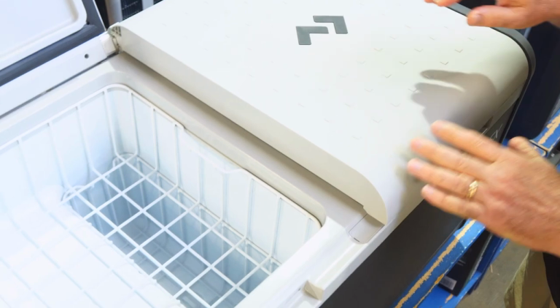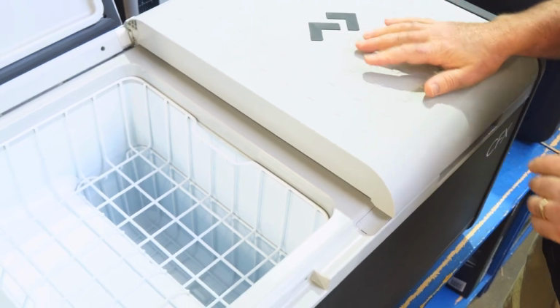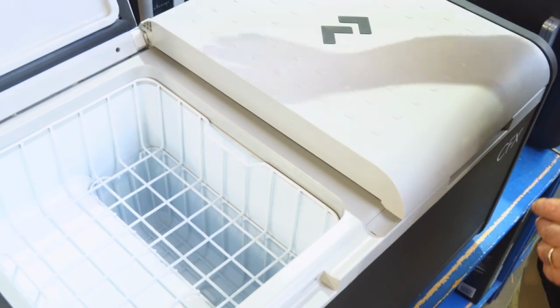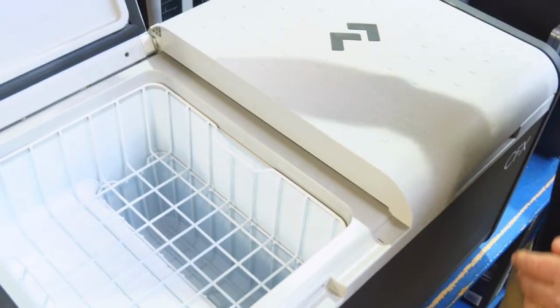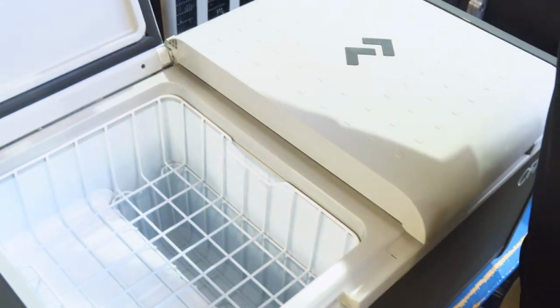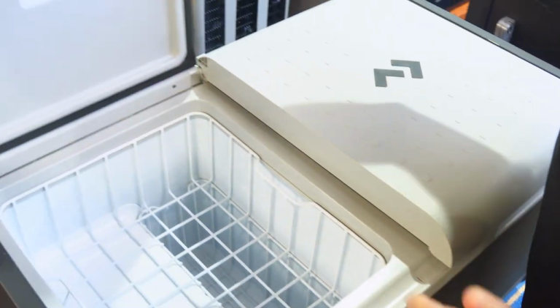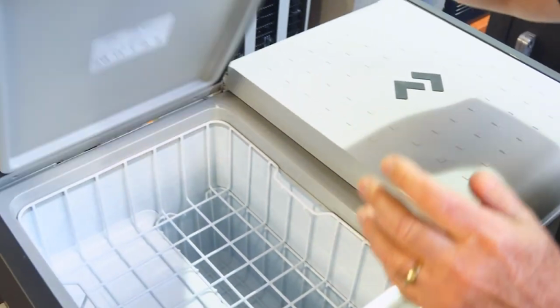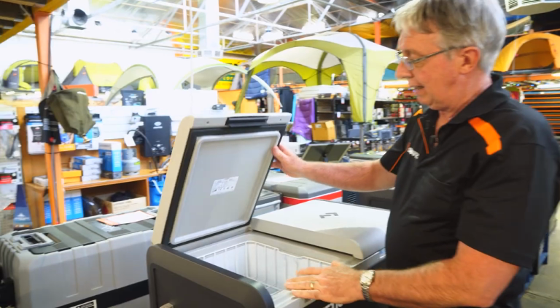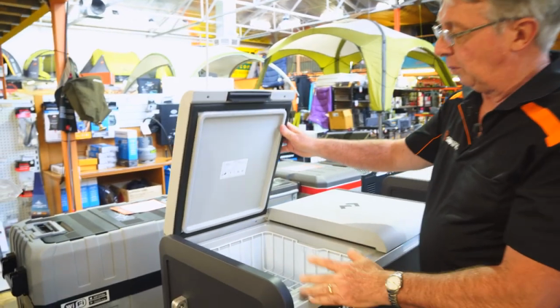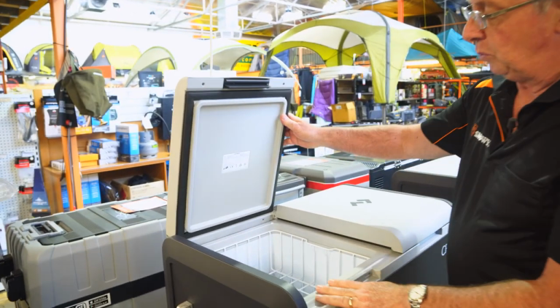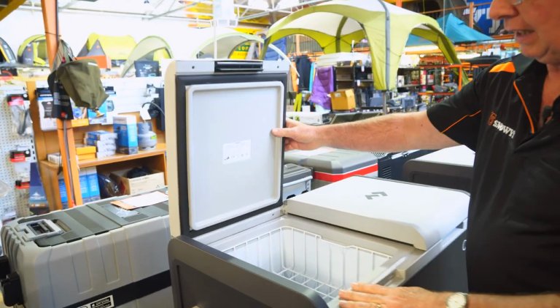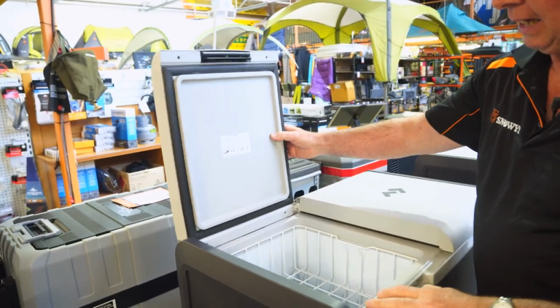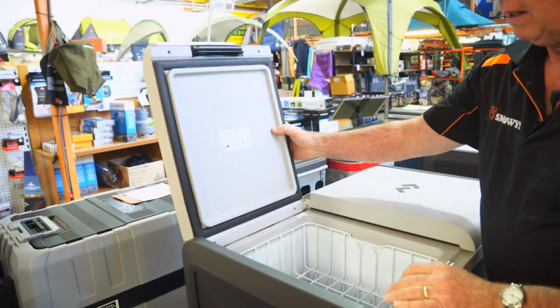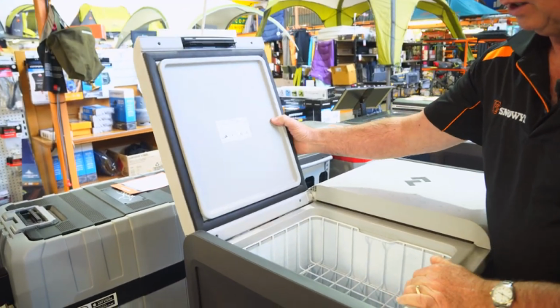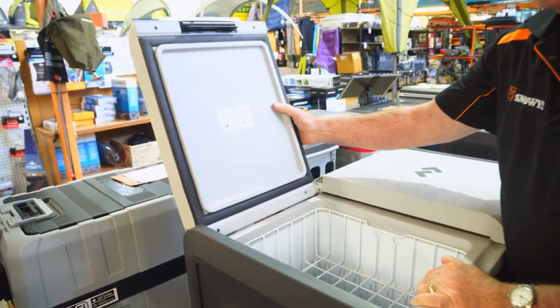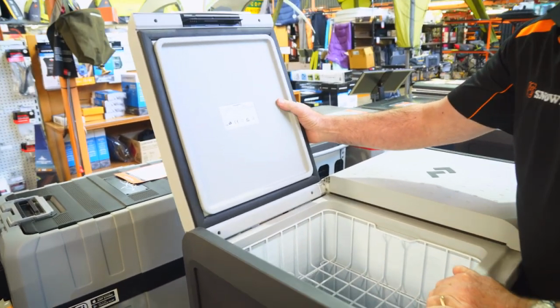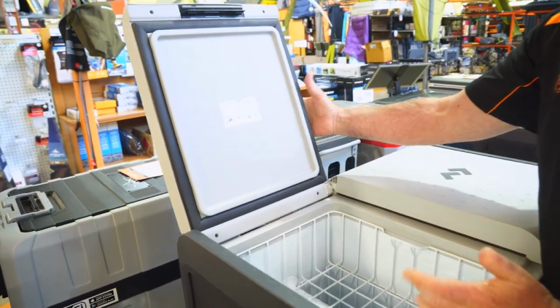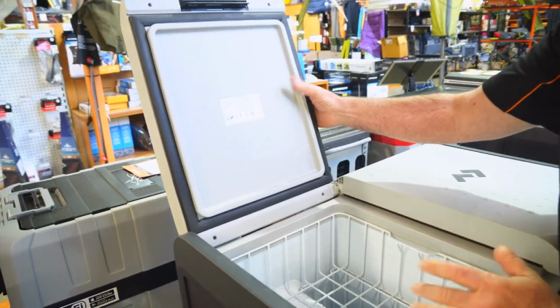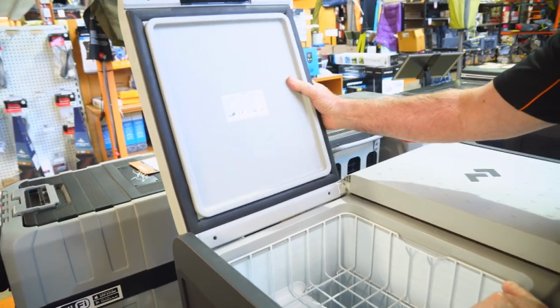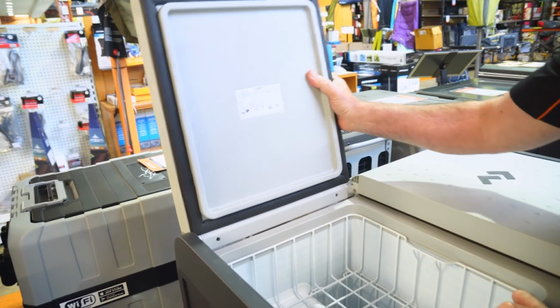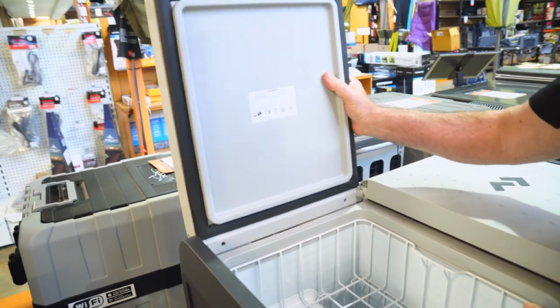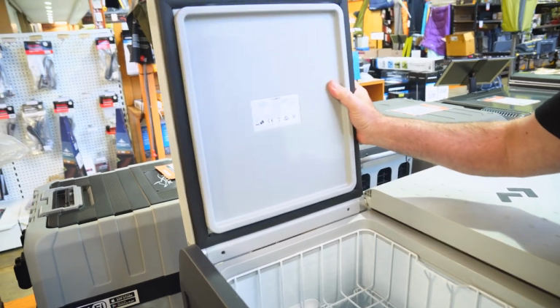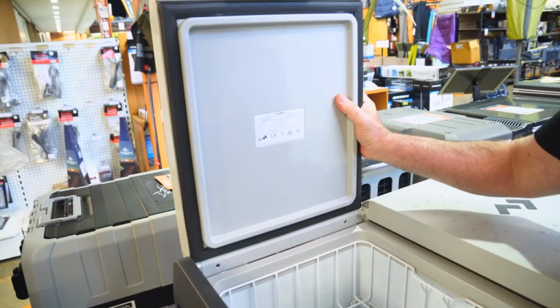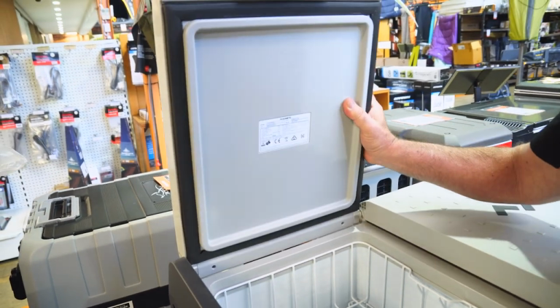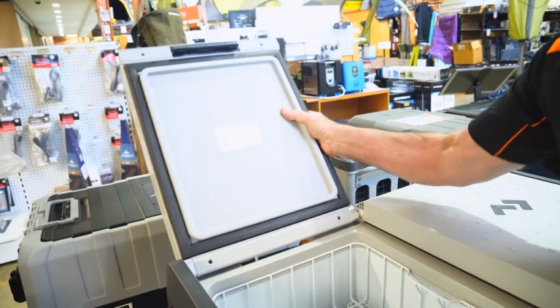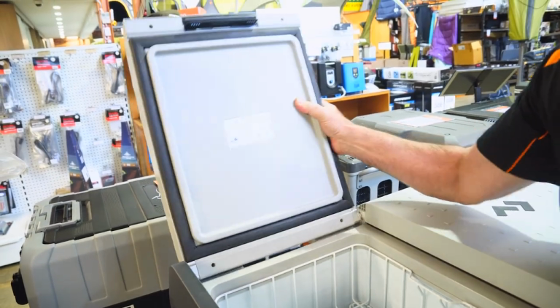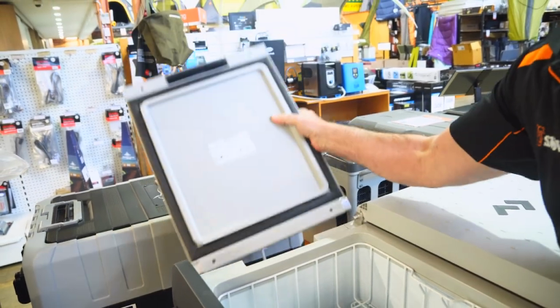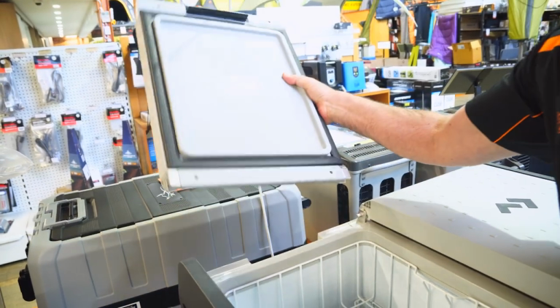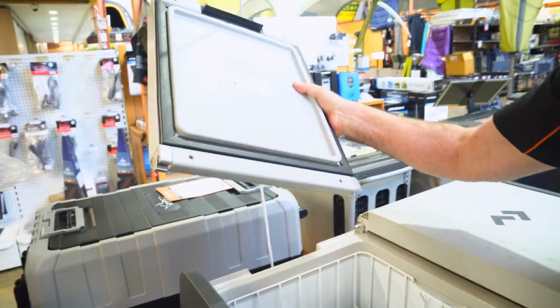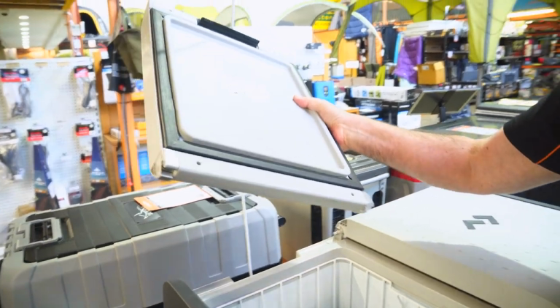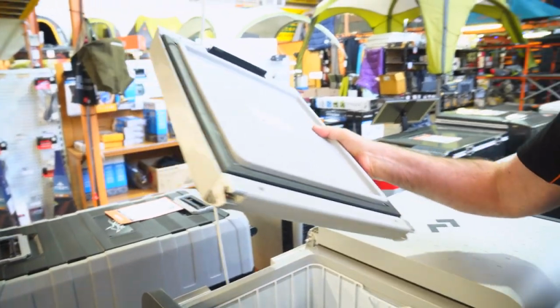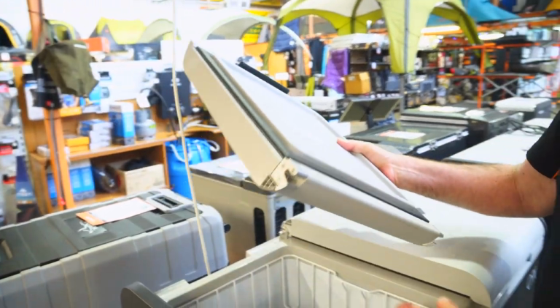I just want to show you how easy it is to remove the lid — this helps with cleaning. All you have to do is get a hold of the lid and firmly bend it backwards, and it comes off quite easily.